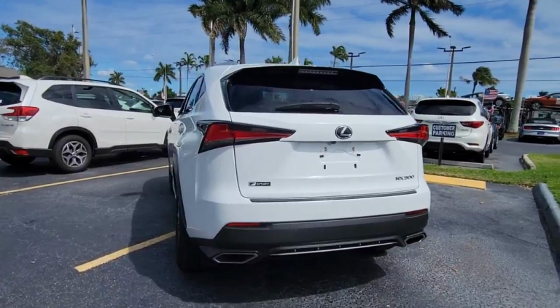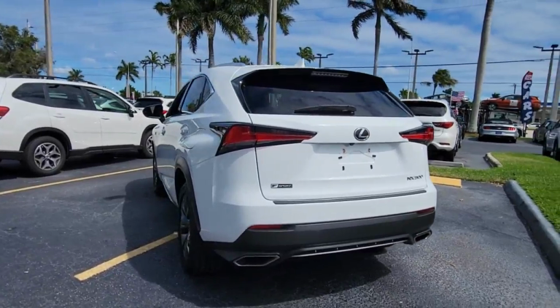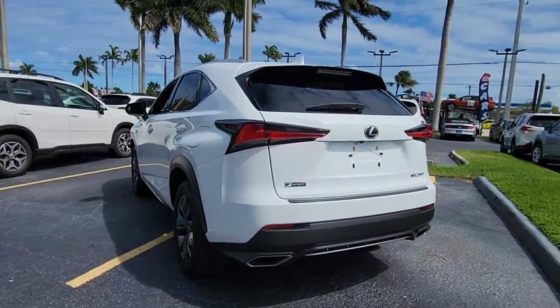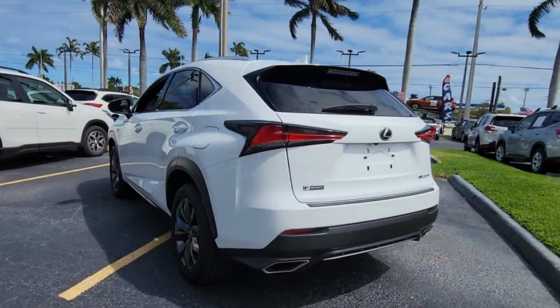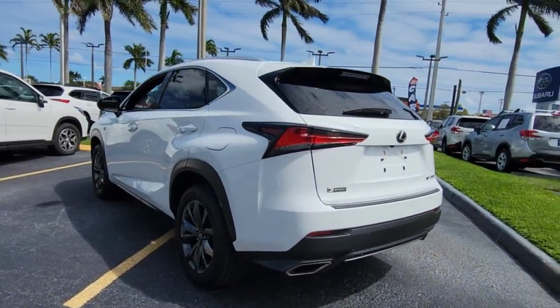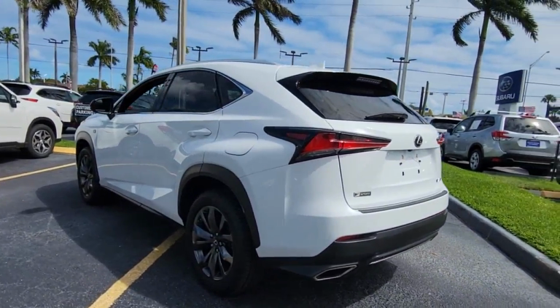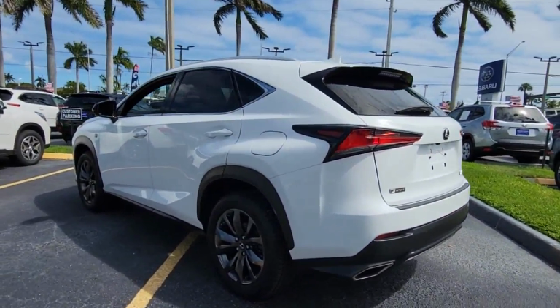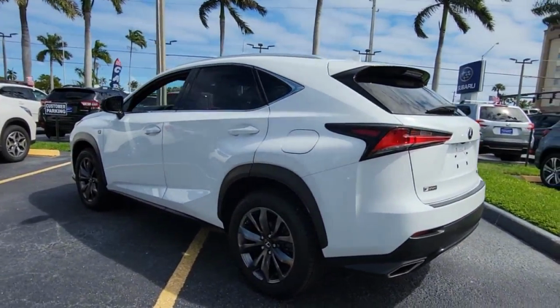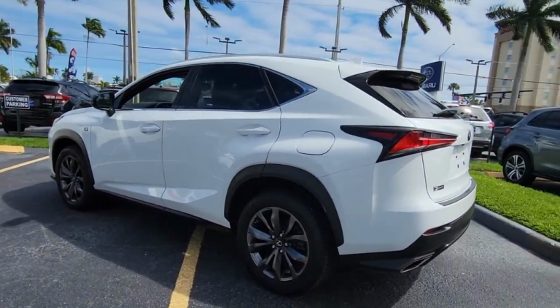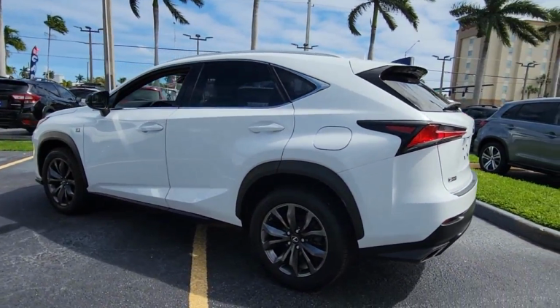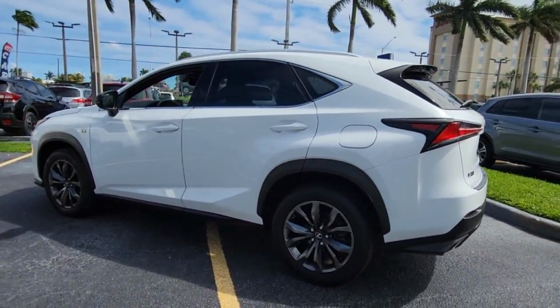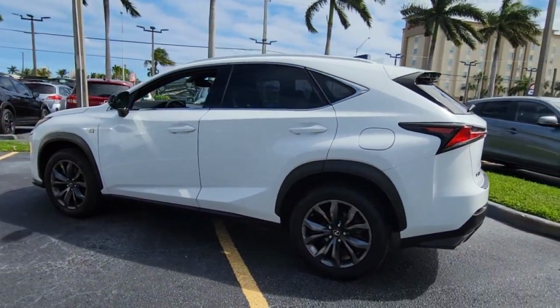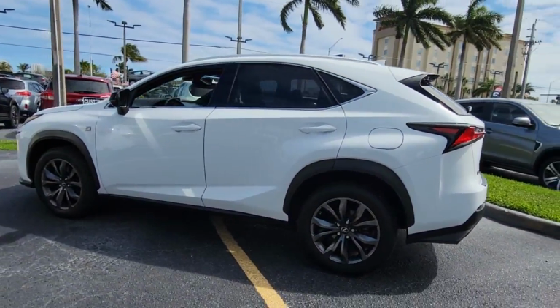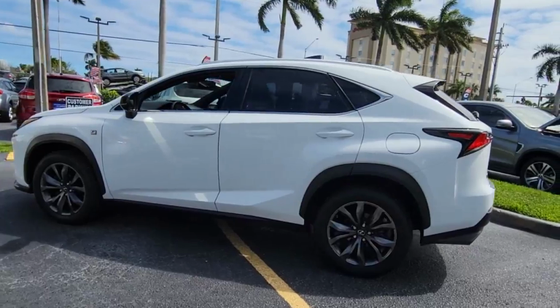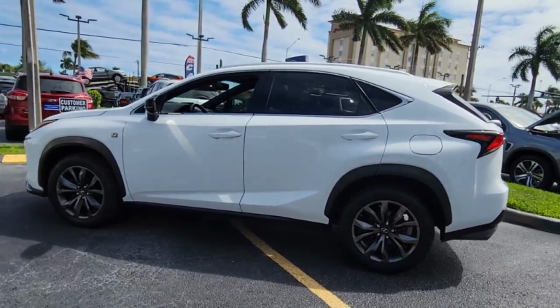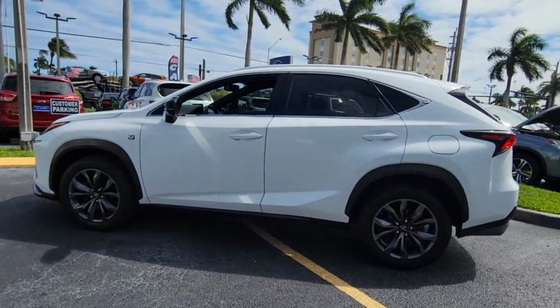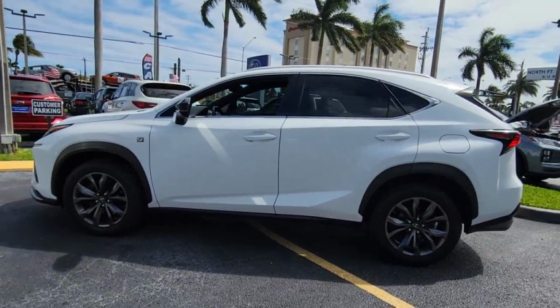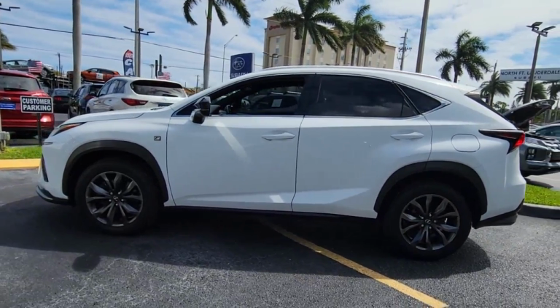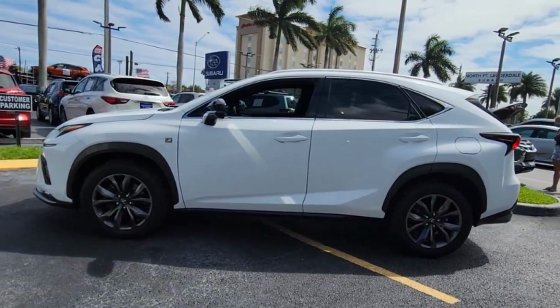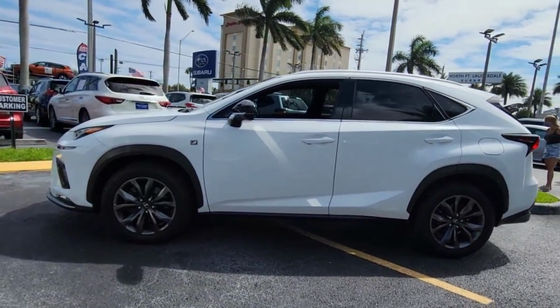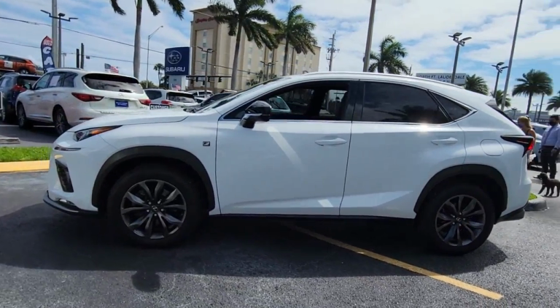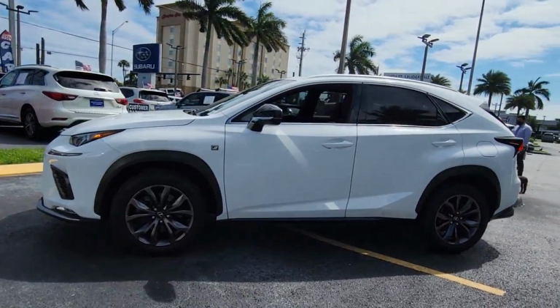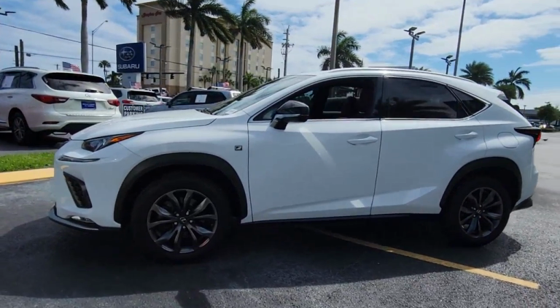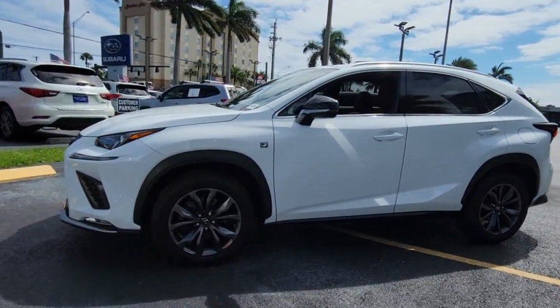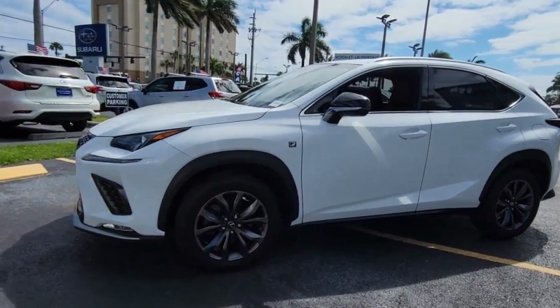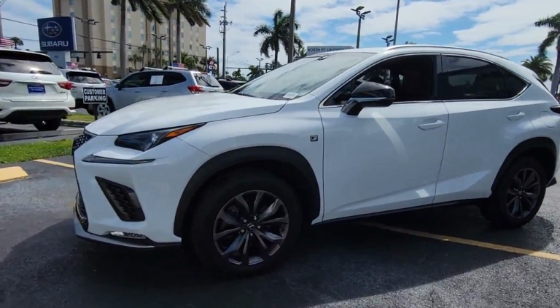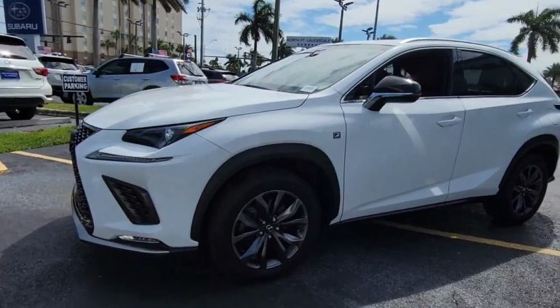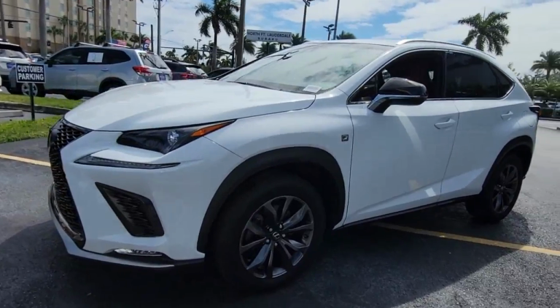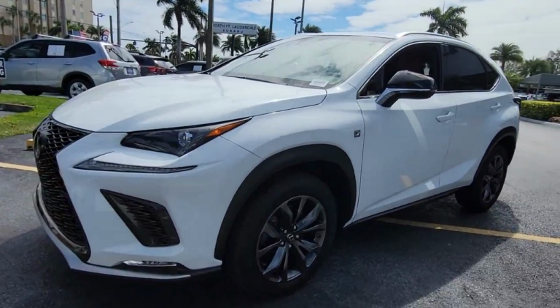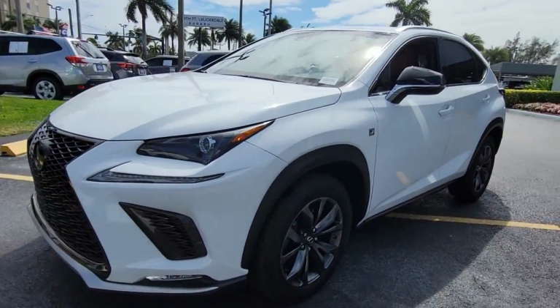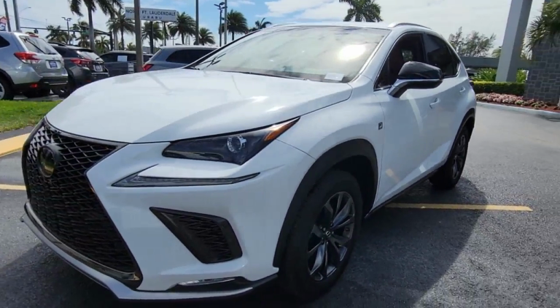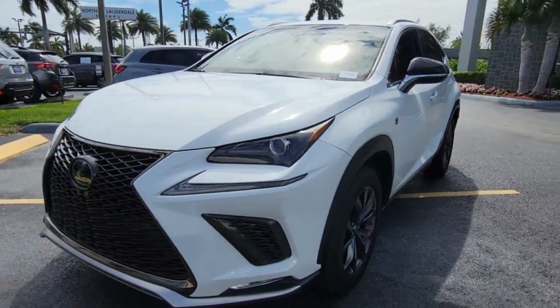Elevated ground clearance, ample cargo space, and the tech to keep you safe, connected, and entertained are at your command — all wrapped in stylish, sculpted good looks. These are just some of the great options this vehicle comes with.